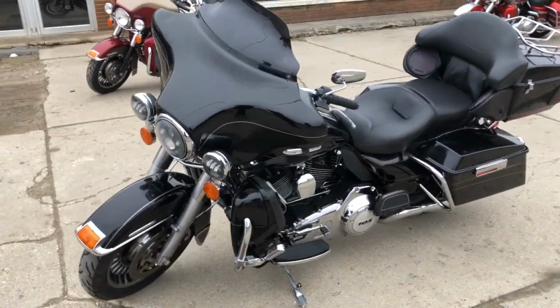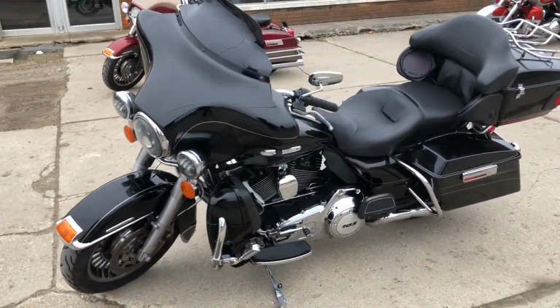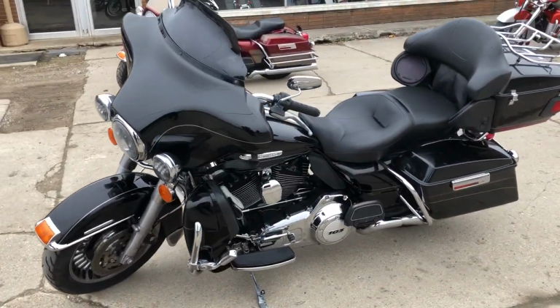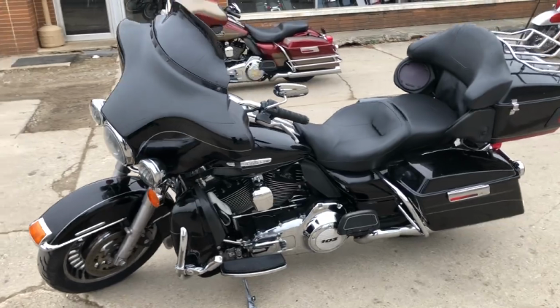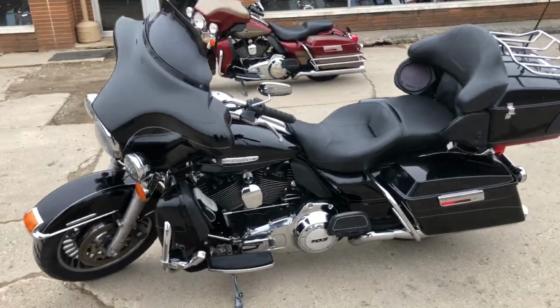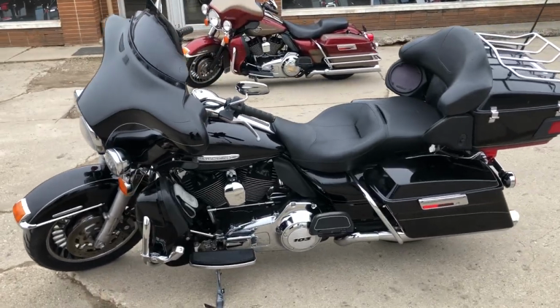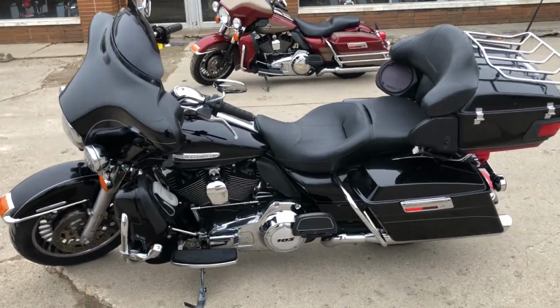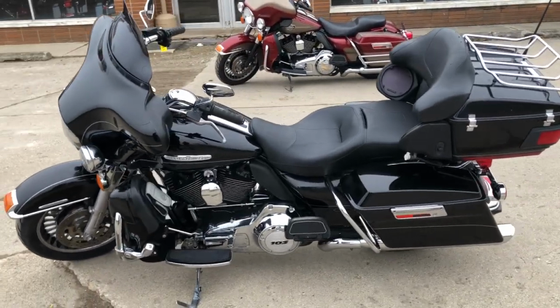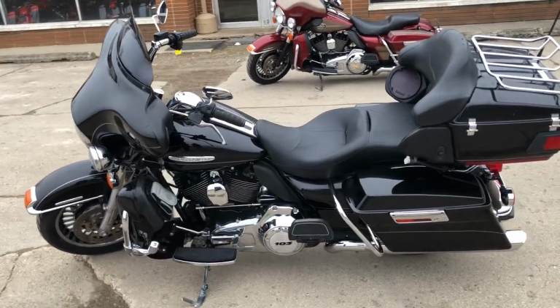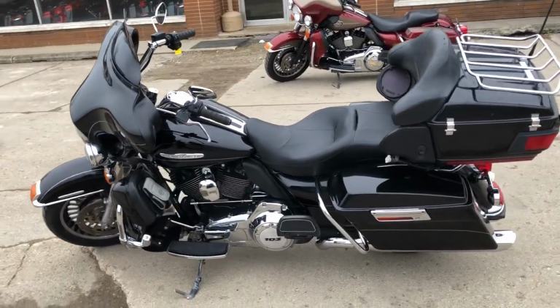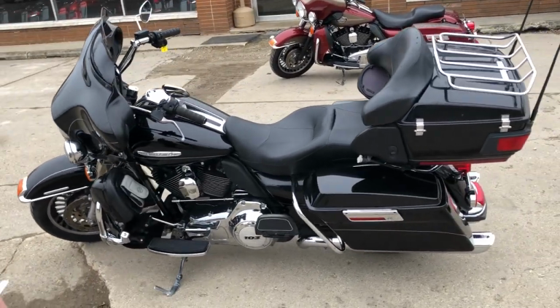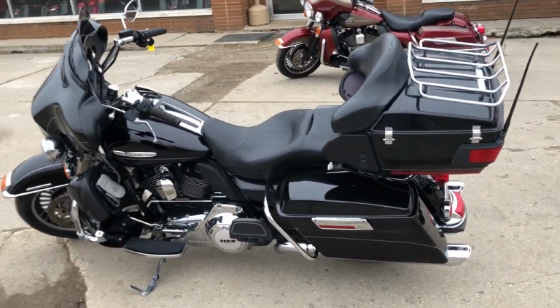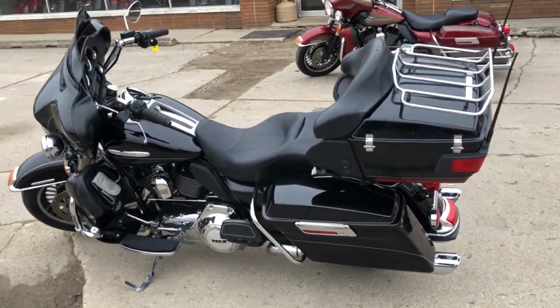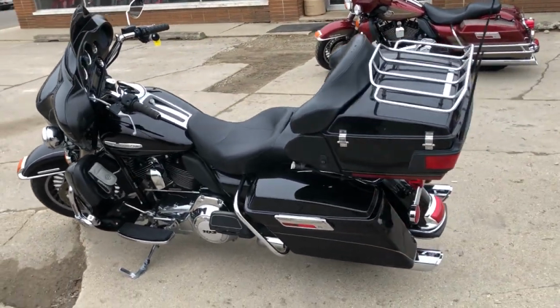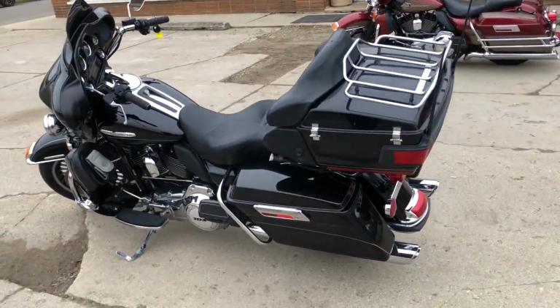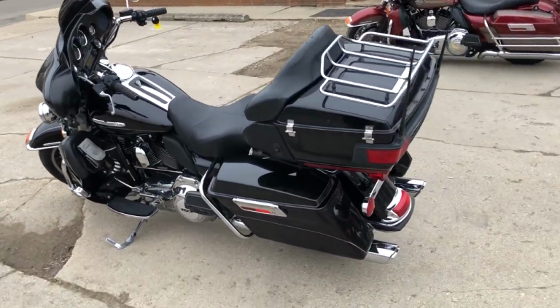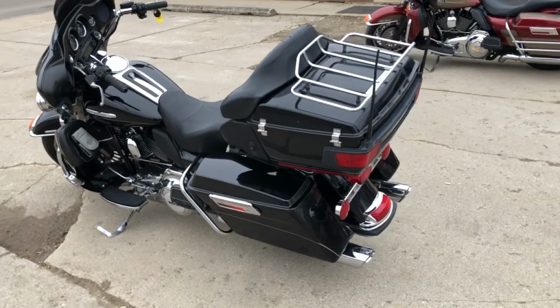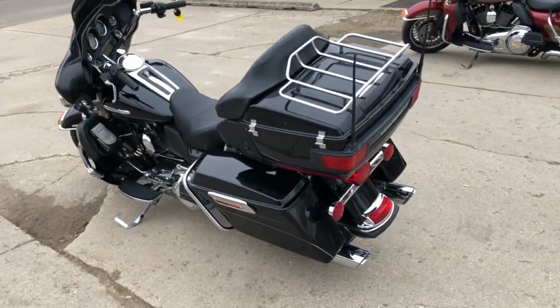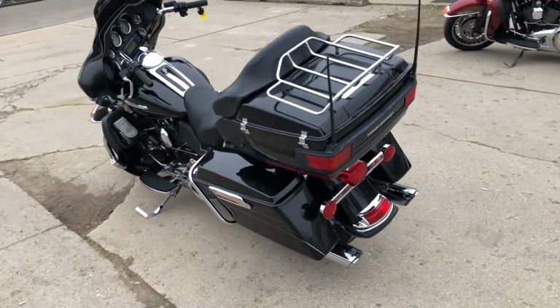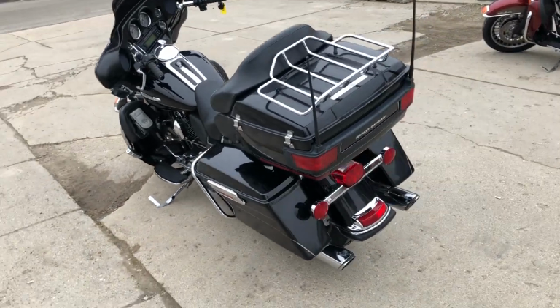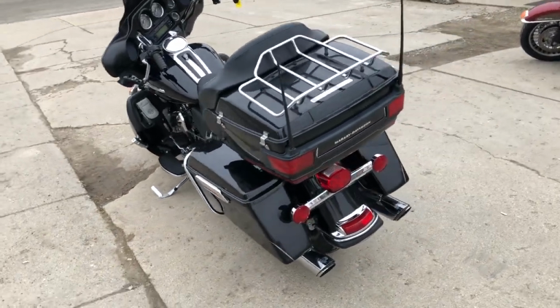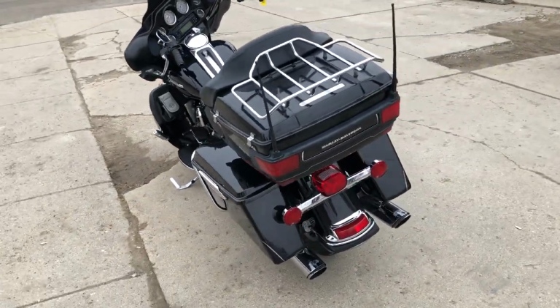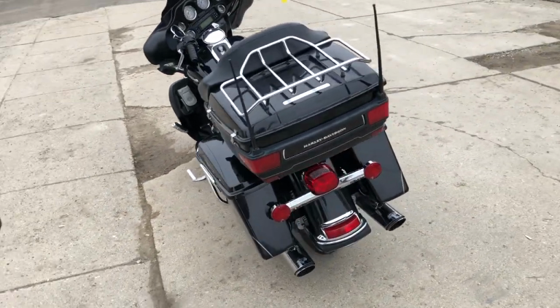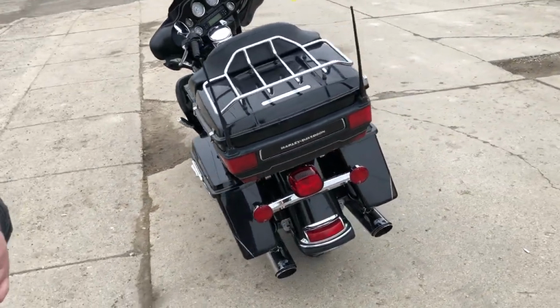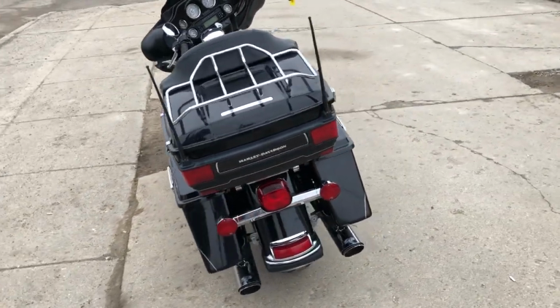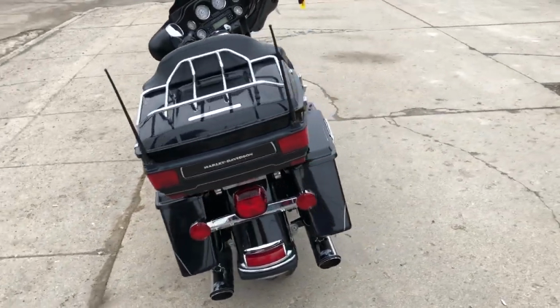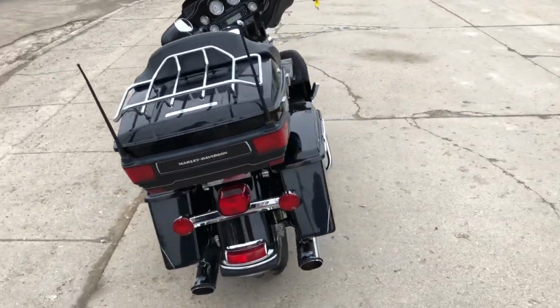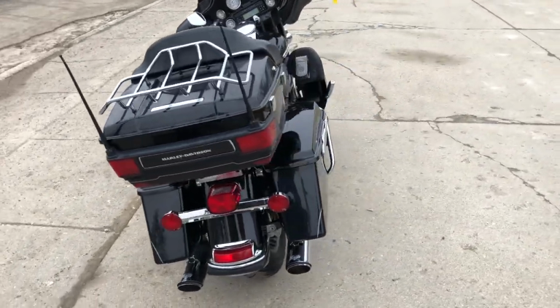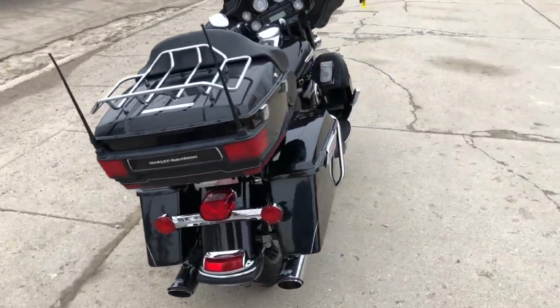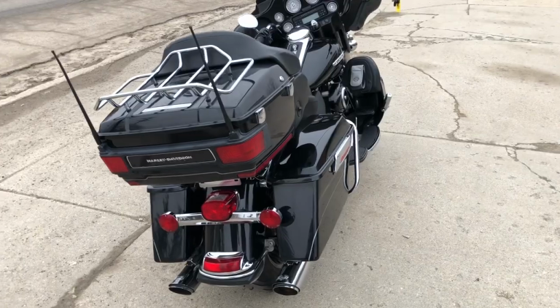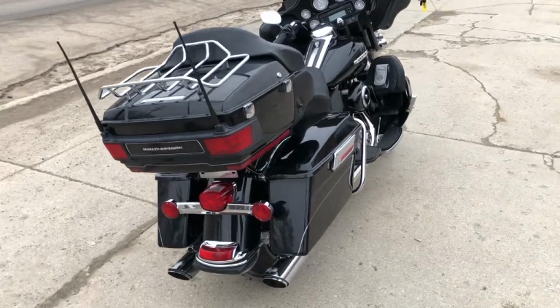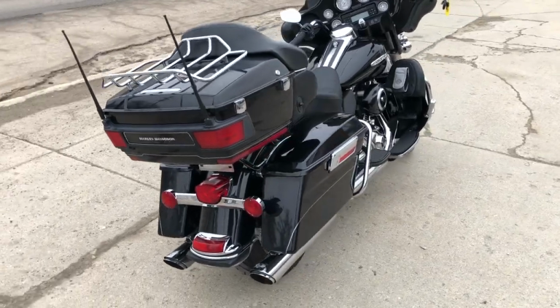Got that high gloss, vivid black paint. Tons of chrome. This thing's top of the line touring bike. Just serviced at the dealership — inspected, all the fluids changed. This thing runs strong. Got a dual Vance and Hines exhaust that sounds great.